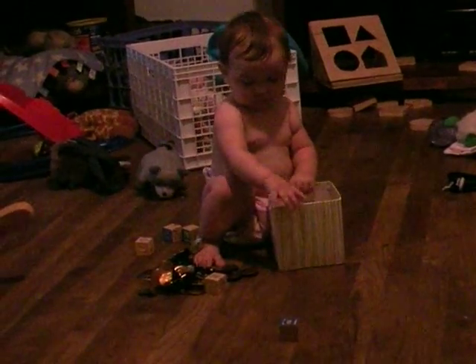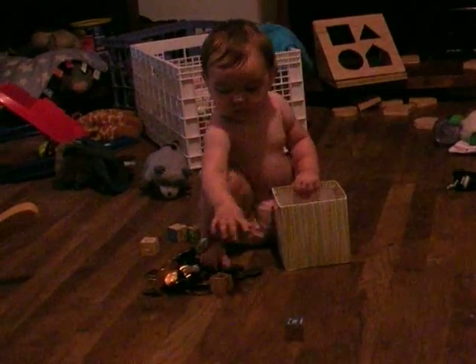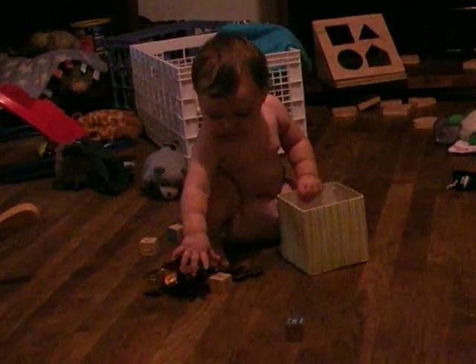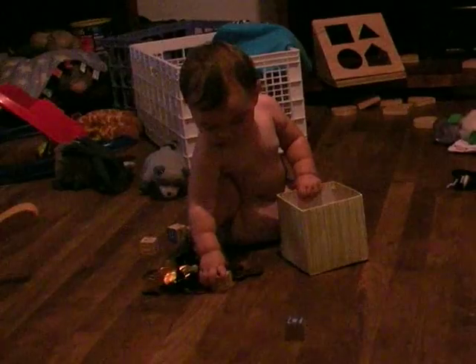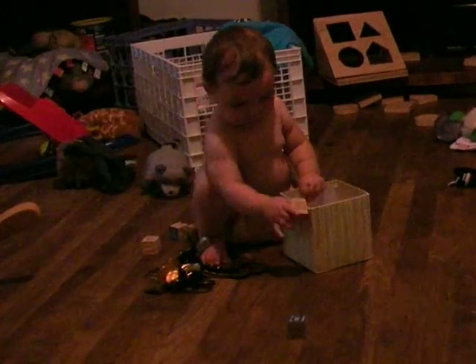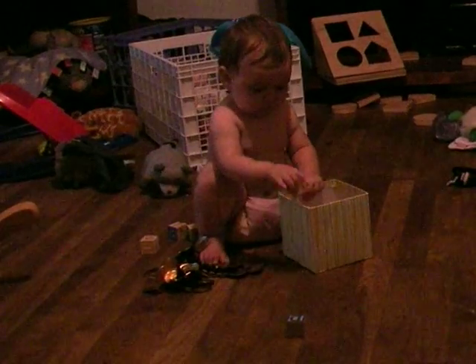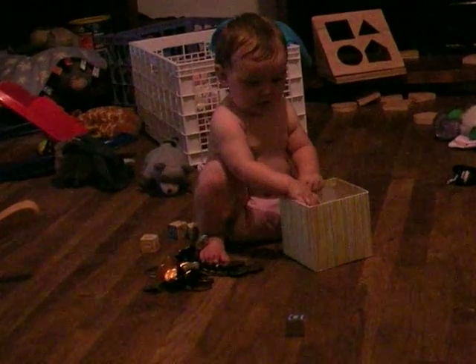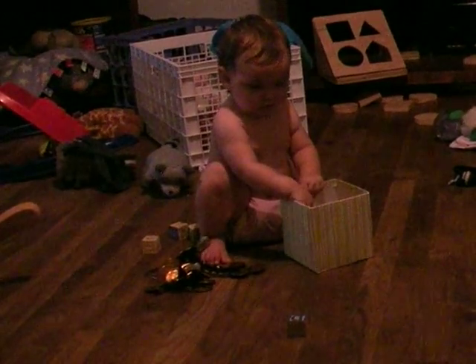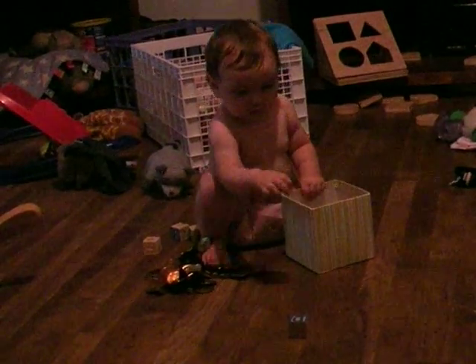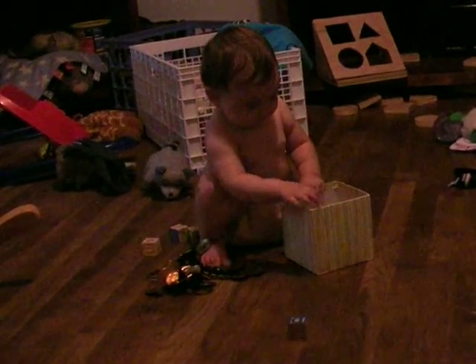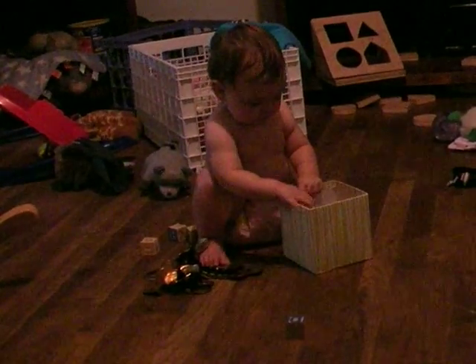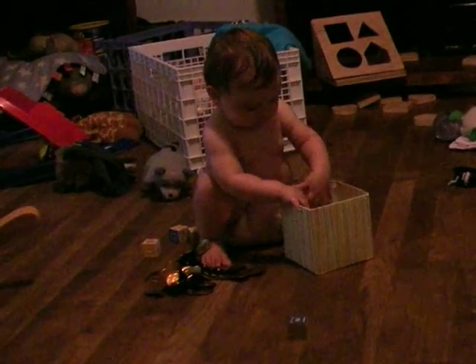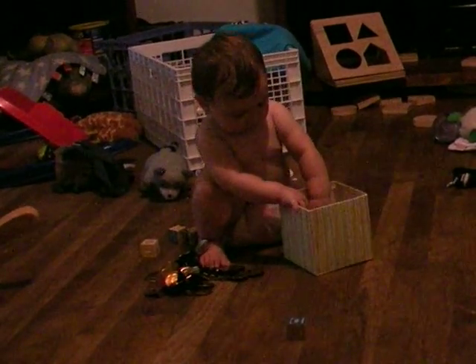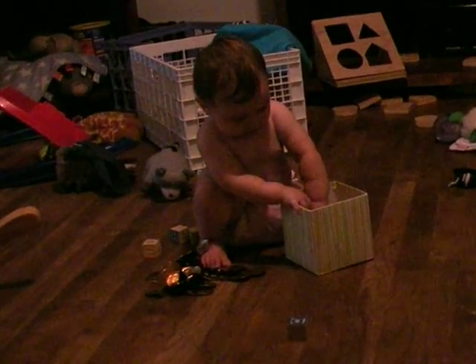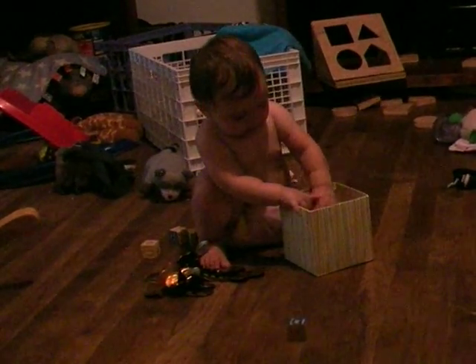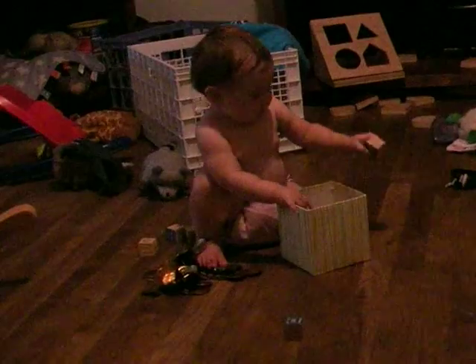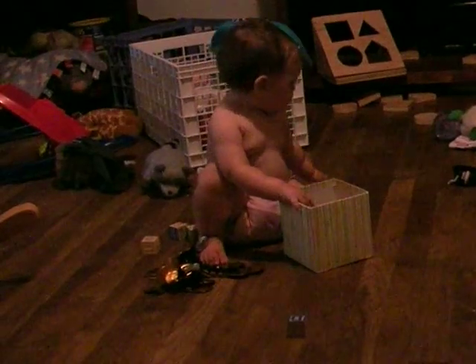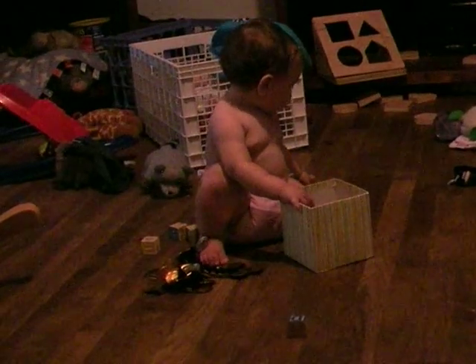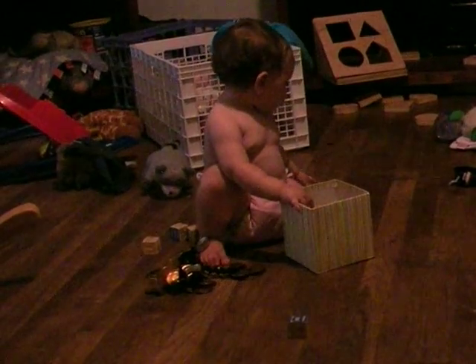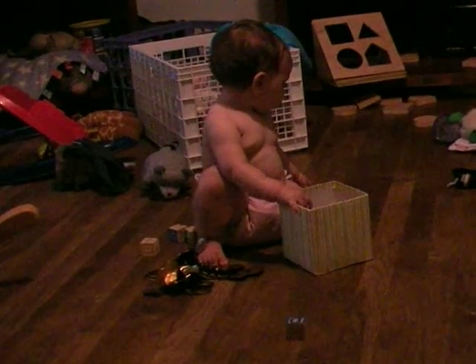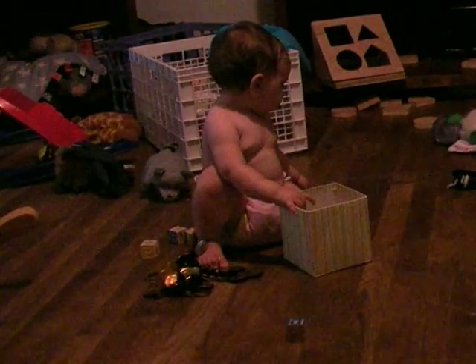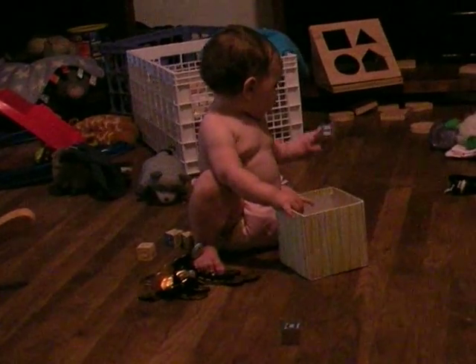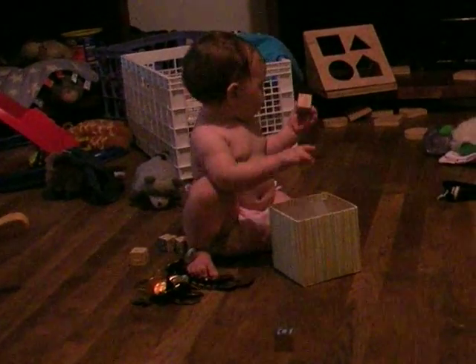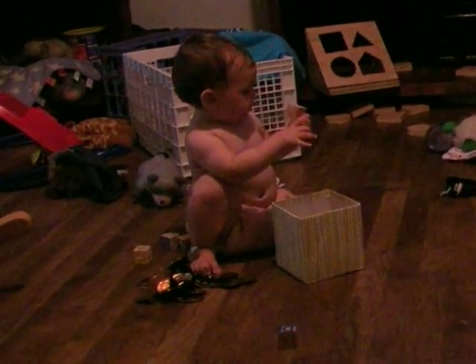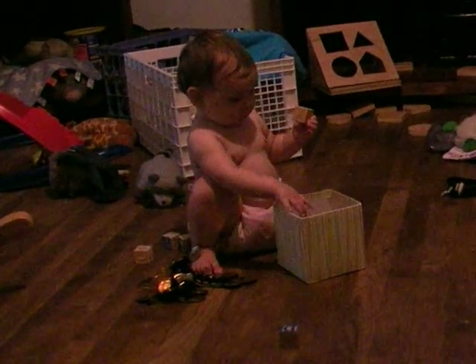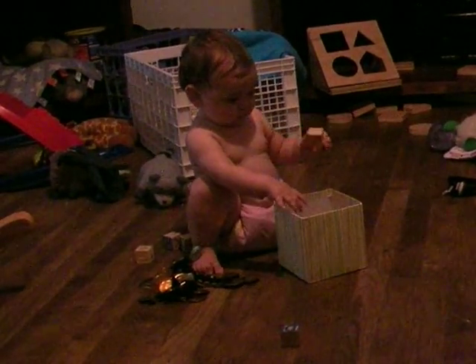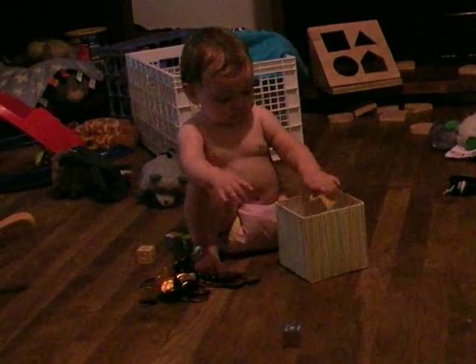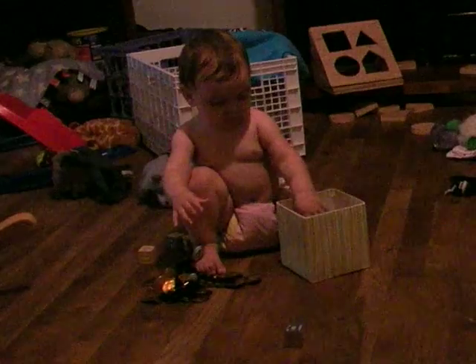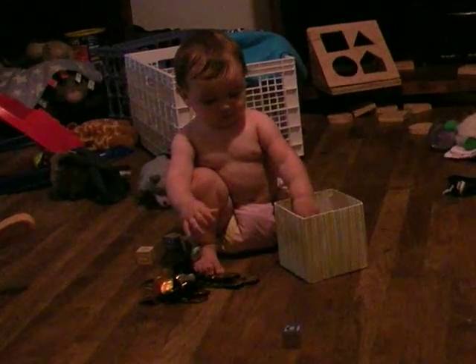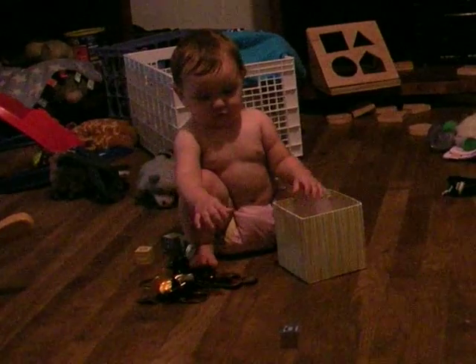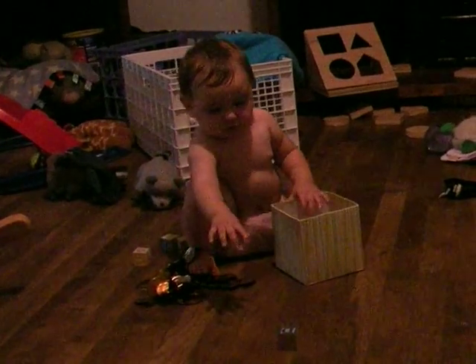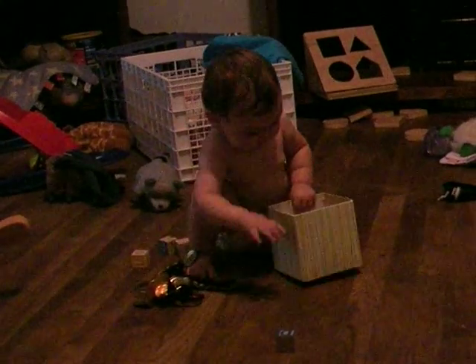Now I put them all back. Put them back in the box. Wait, okay, wait. Take that one out. Put it somewhere. Oh, you go in the box.